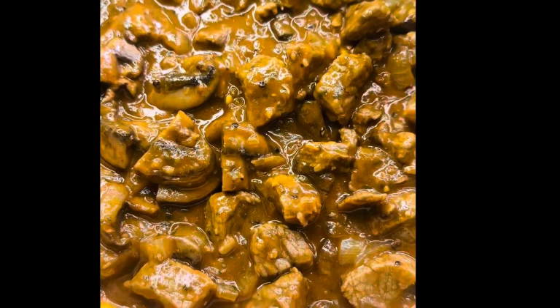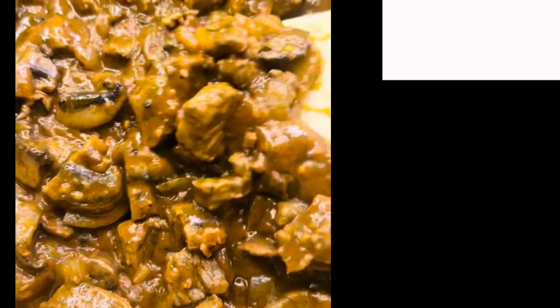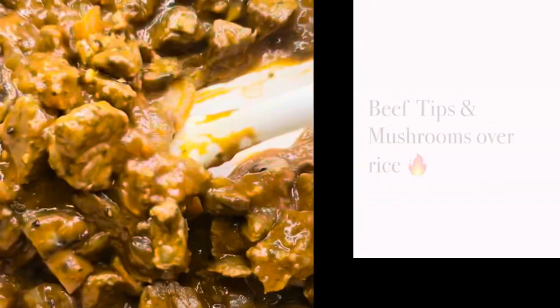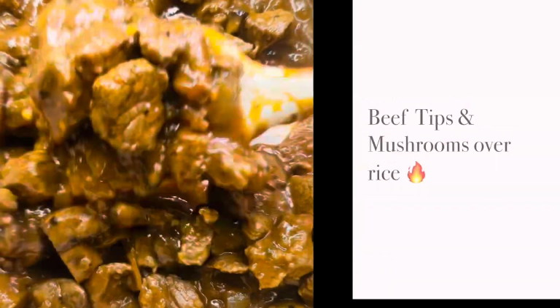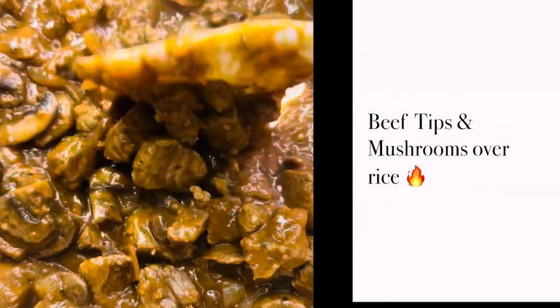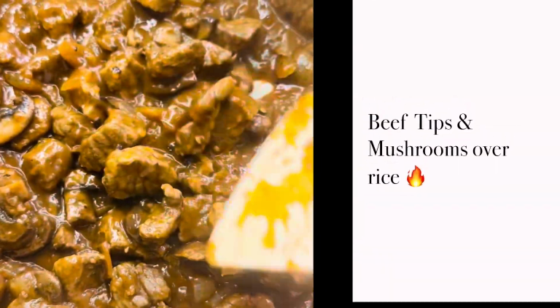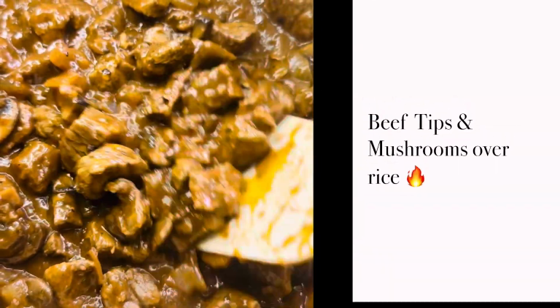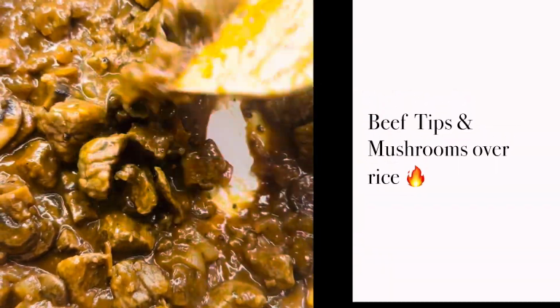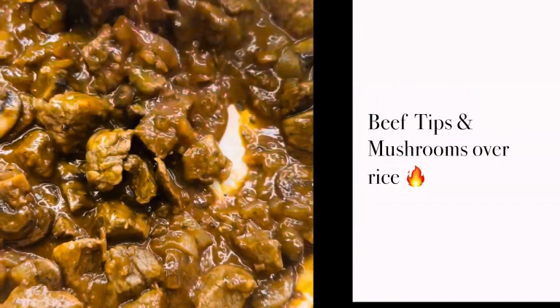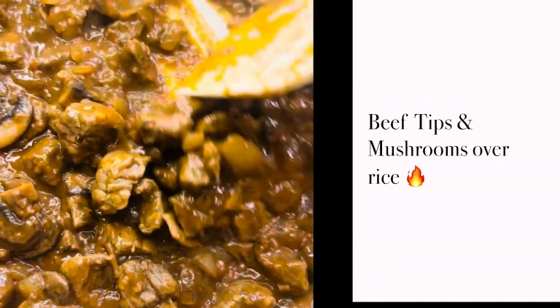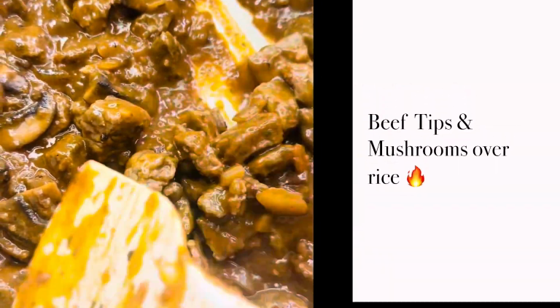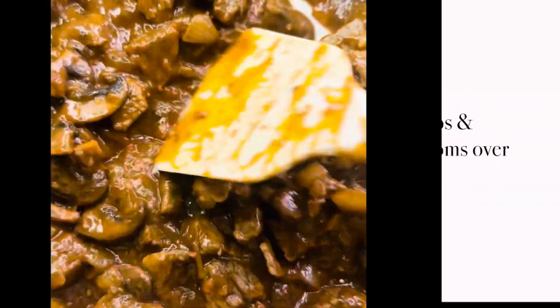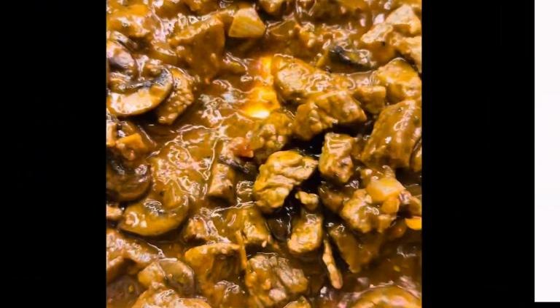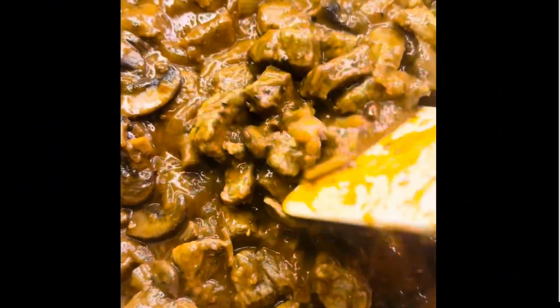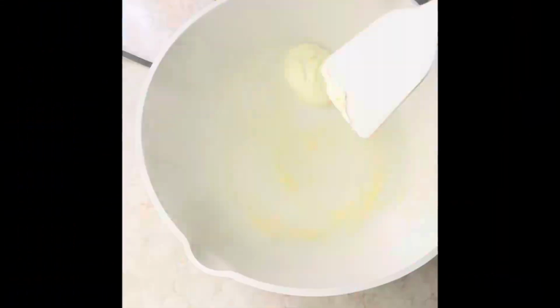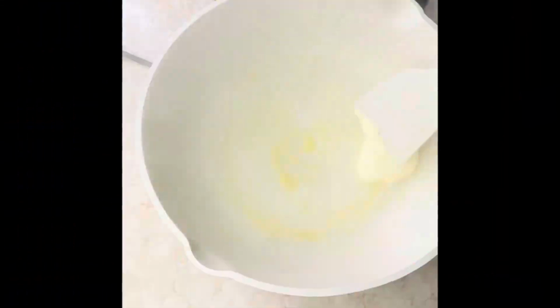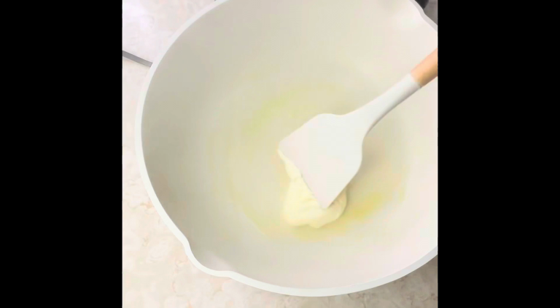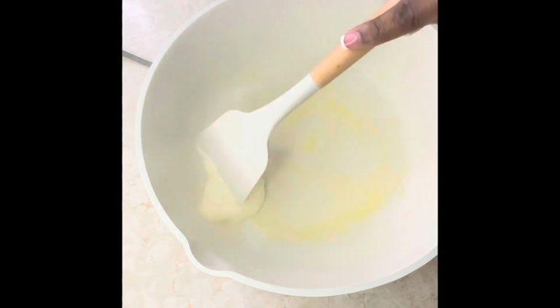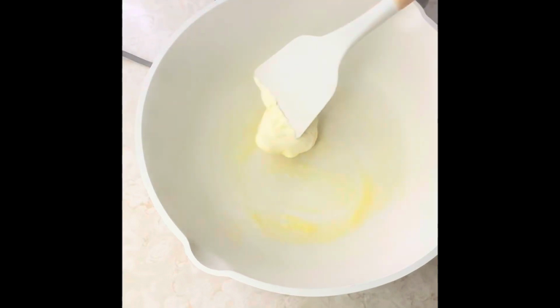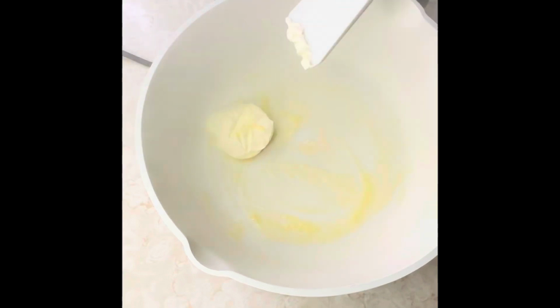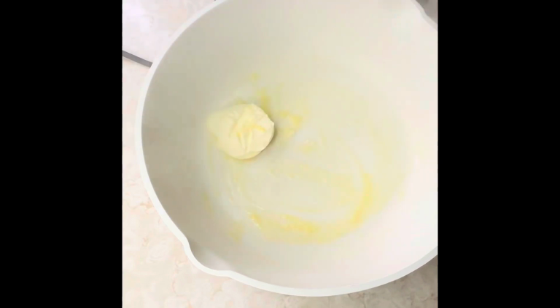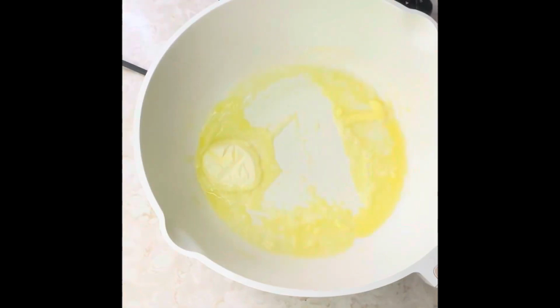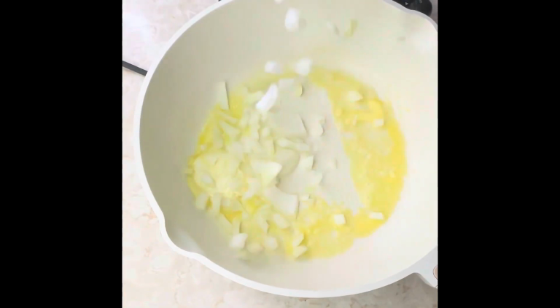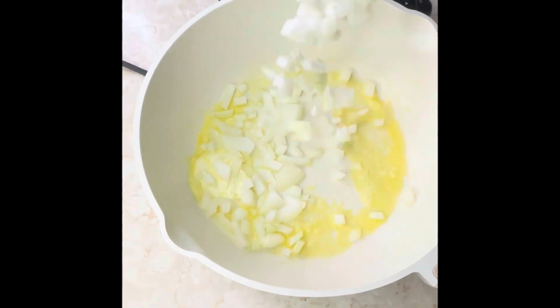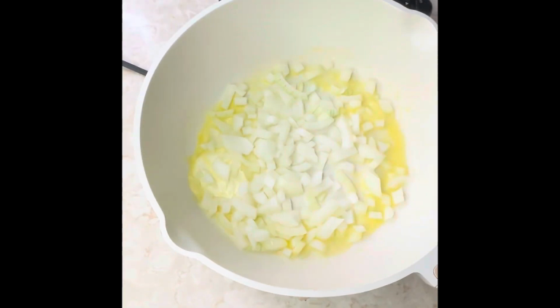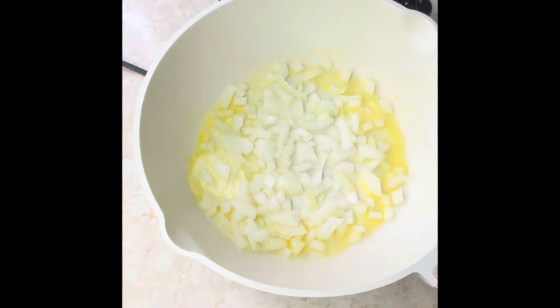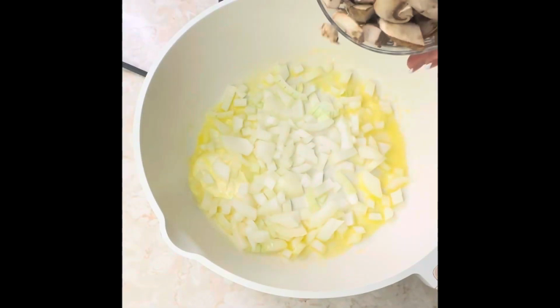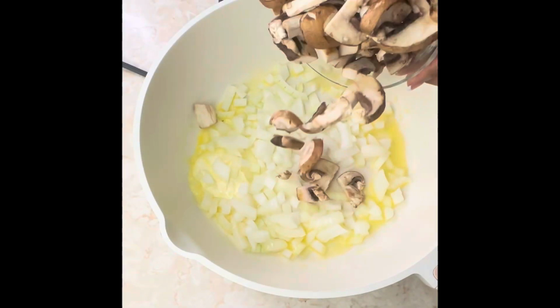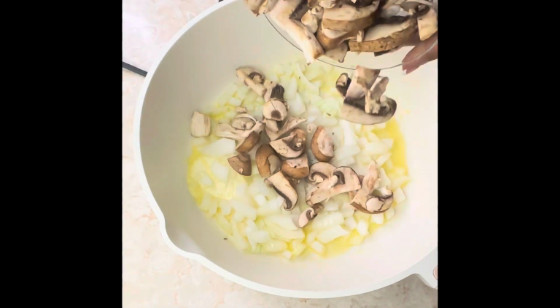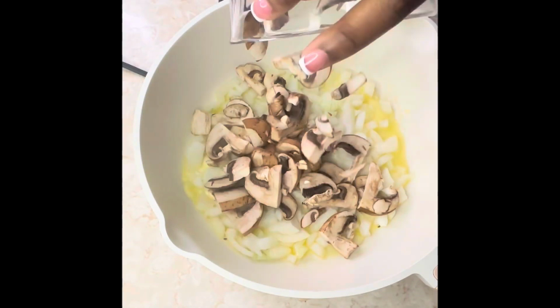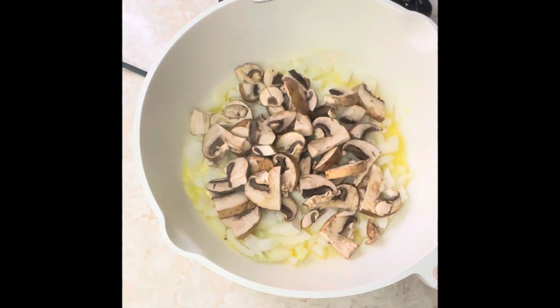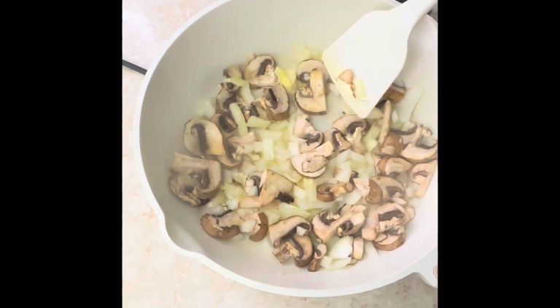Beef tips and mushrooms over rice — let me show you how I made it. Of course we got to melt the butter and put in your onion and your baby bella mushrooms. Get that sauté just a little bit.